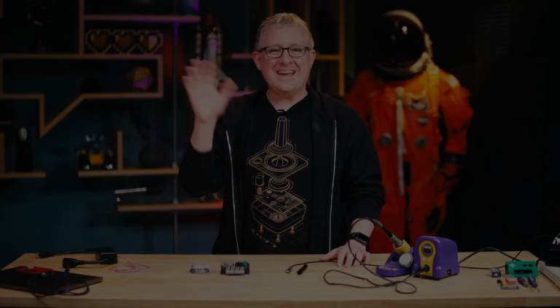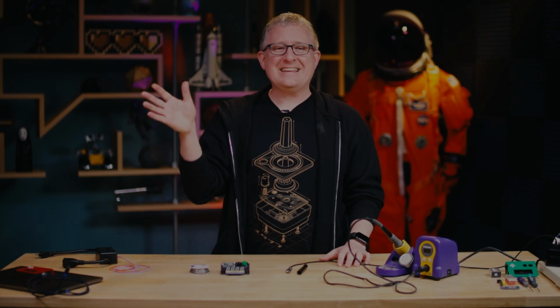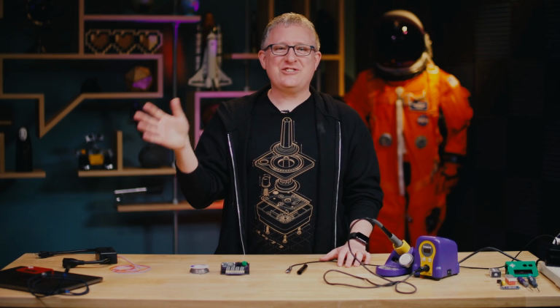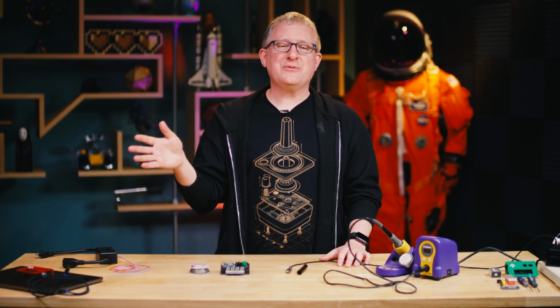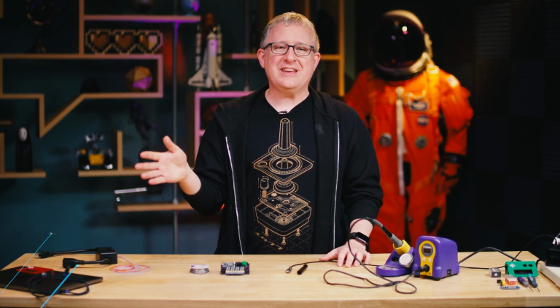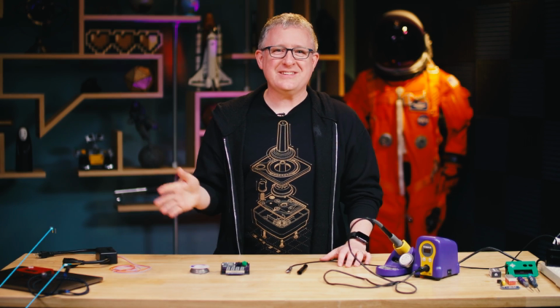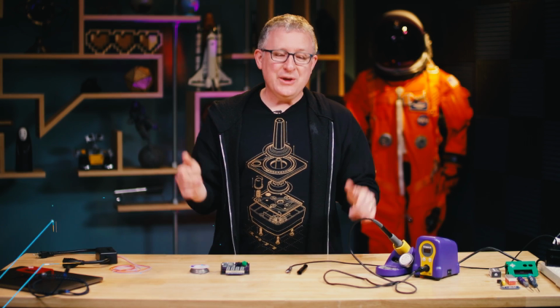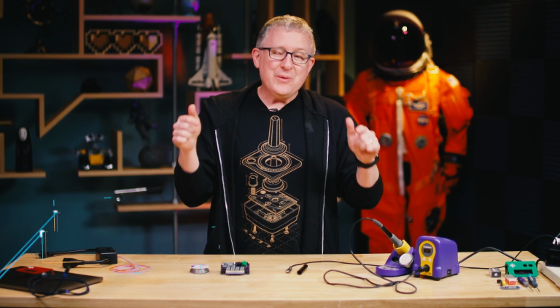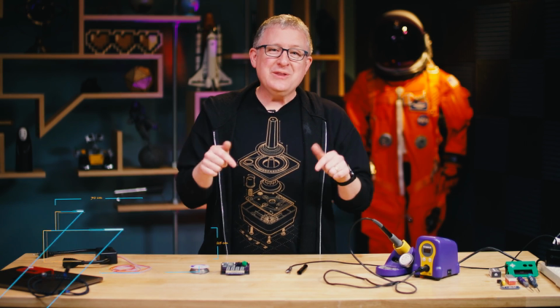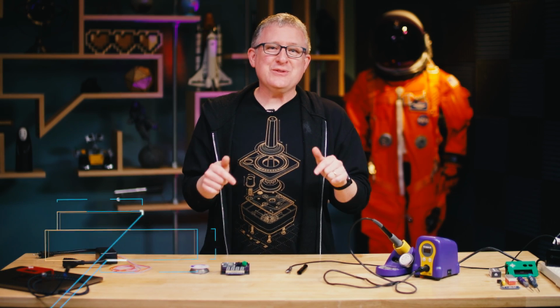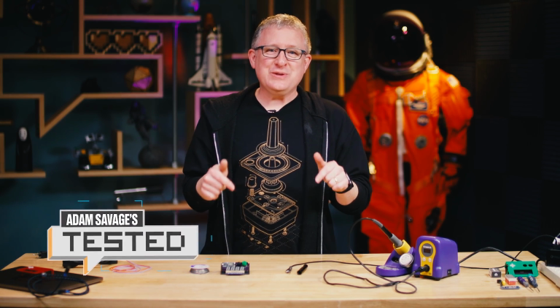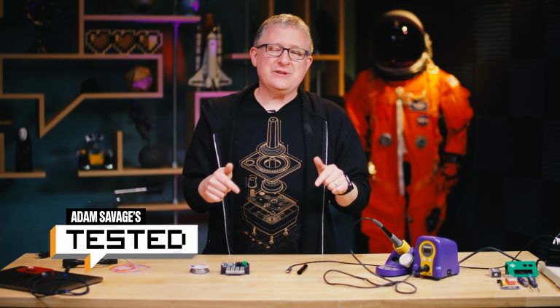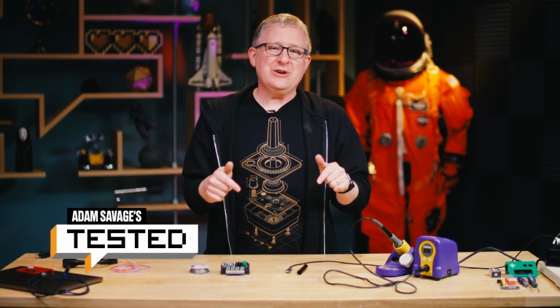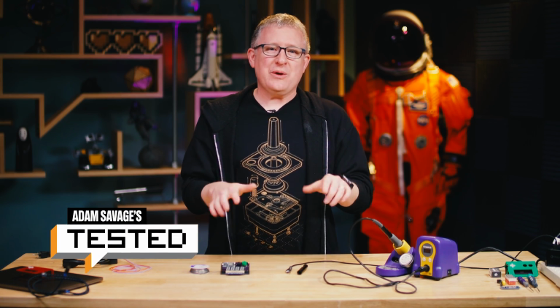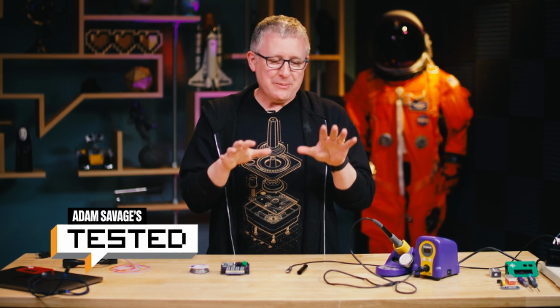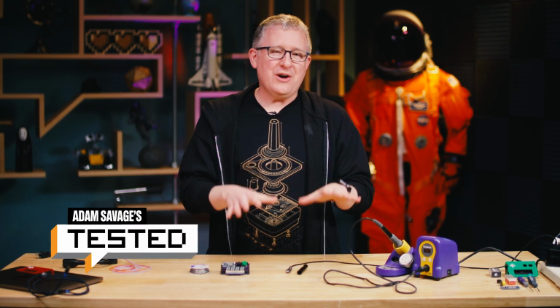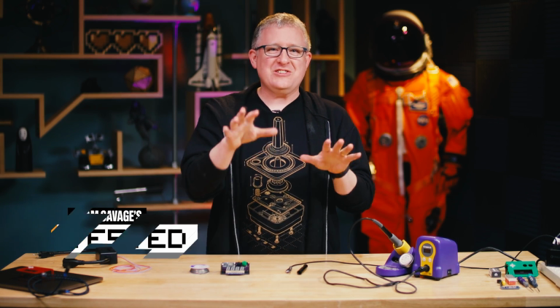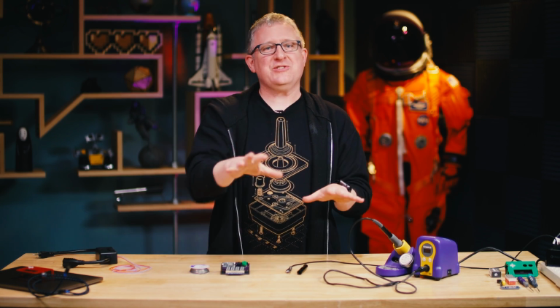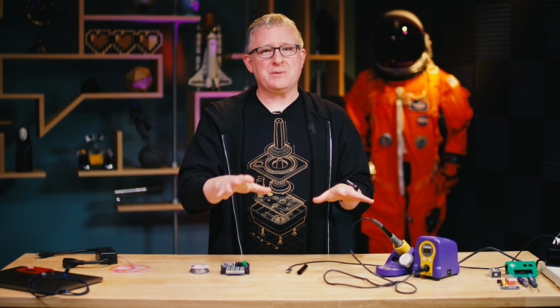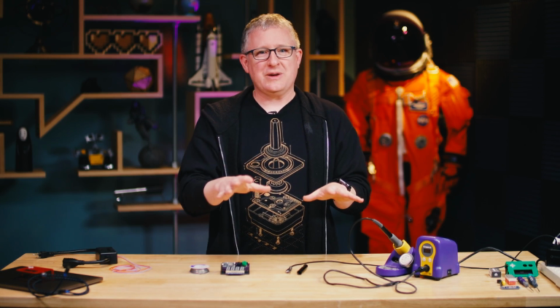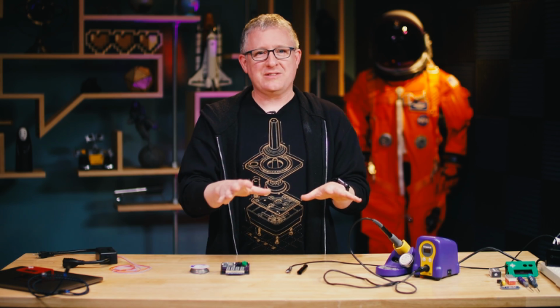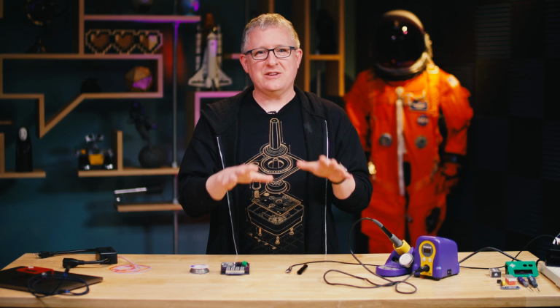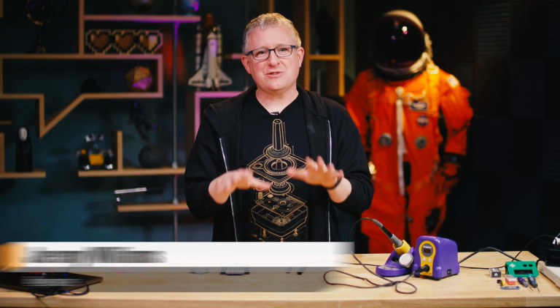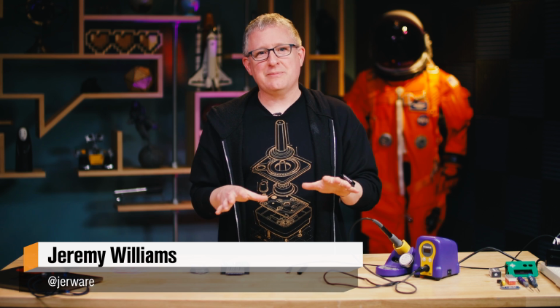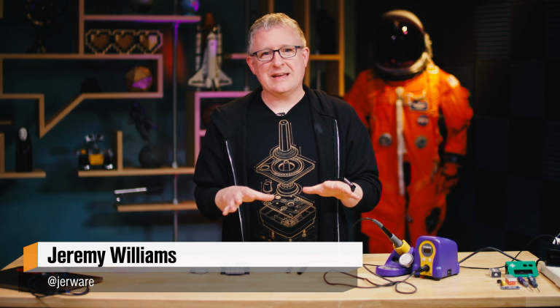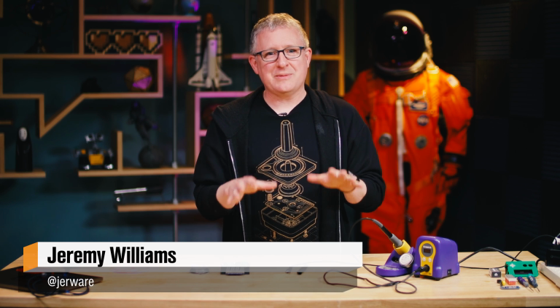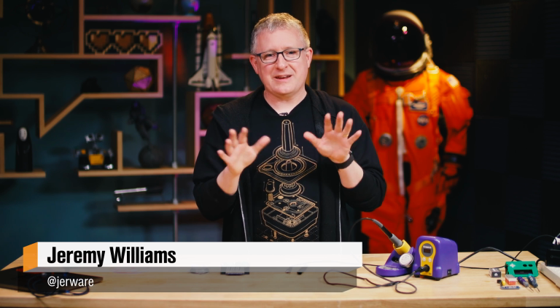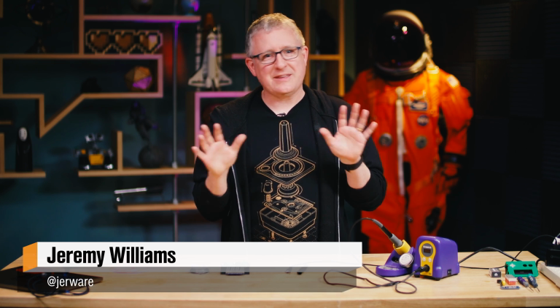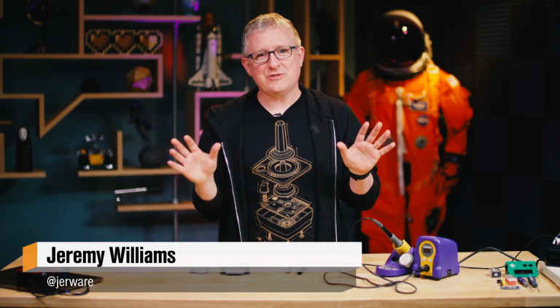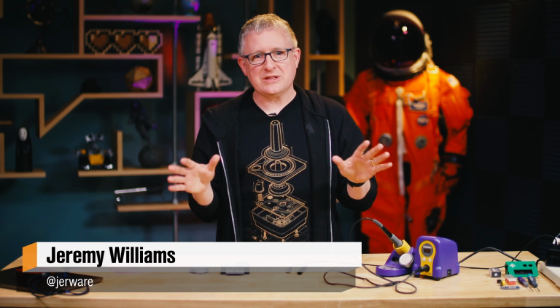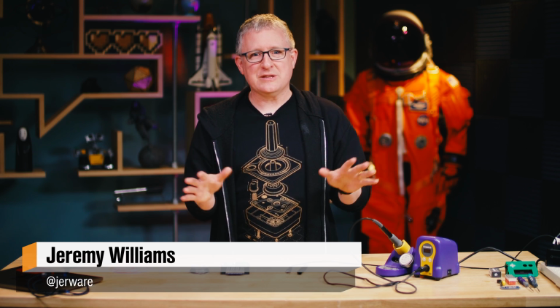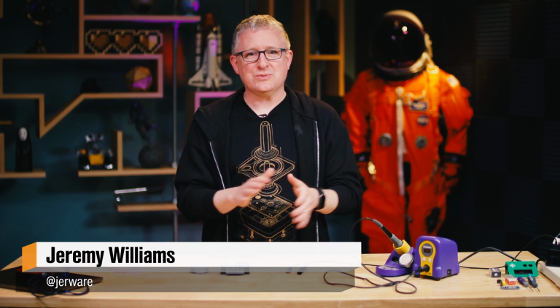Hey, it's Jeremy from Tested. We're in the middle of shooting a video here, but I wanted to pause and share something with you guys that I just learned about last month, and I think it's really really cool.